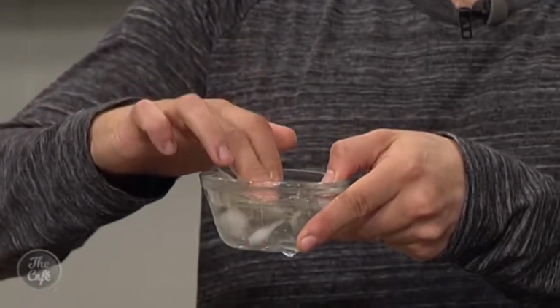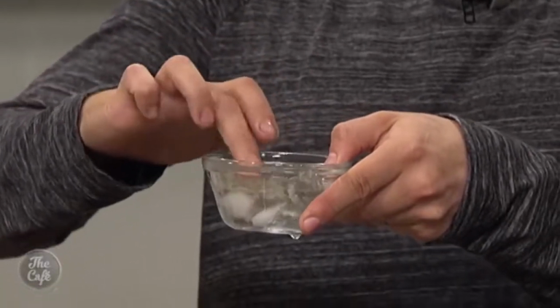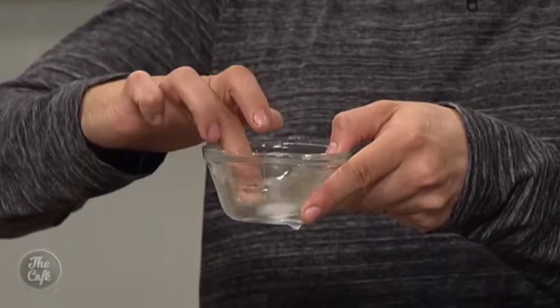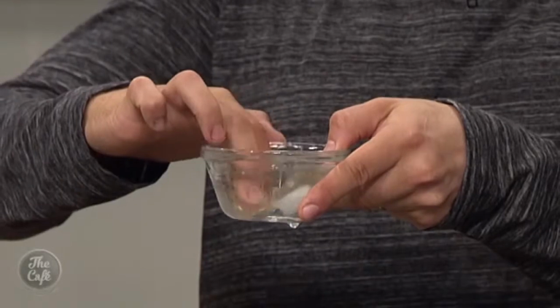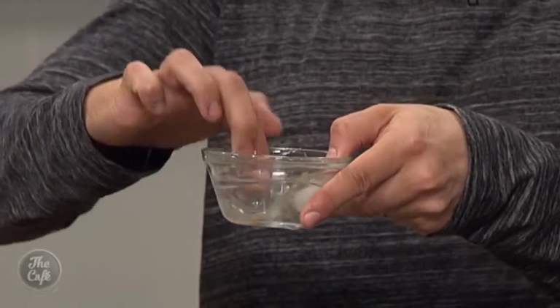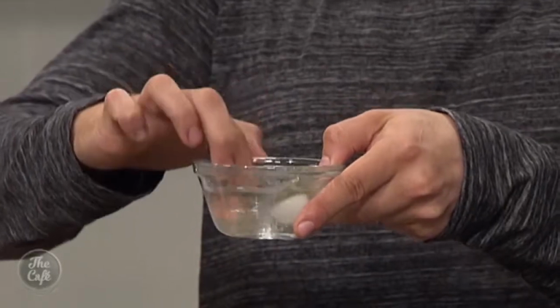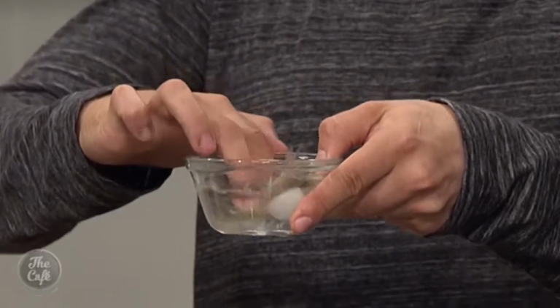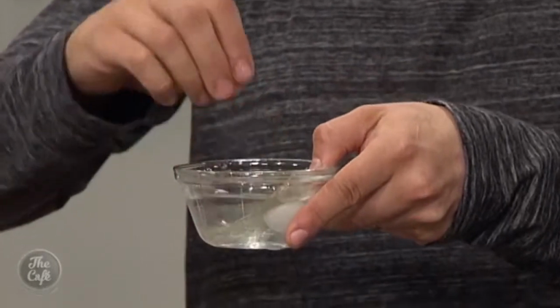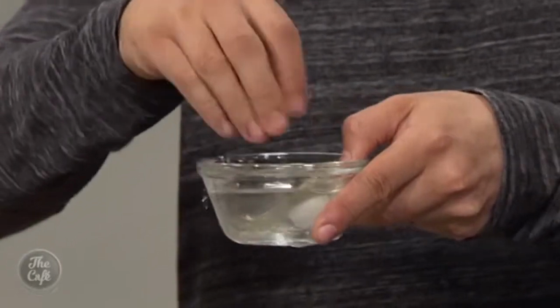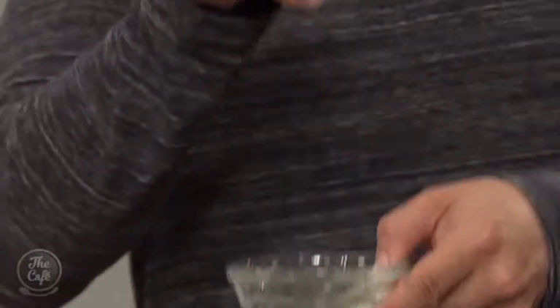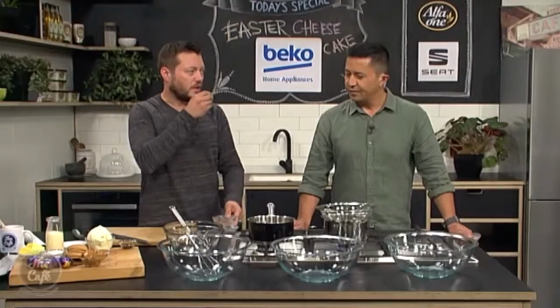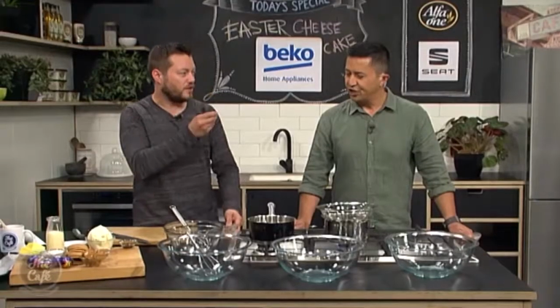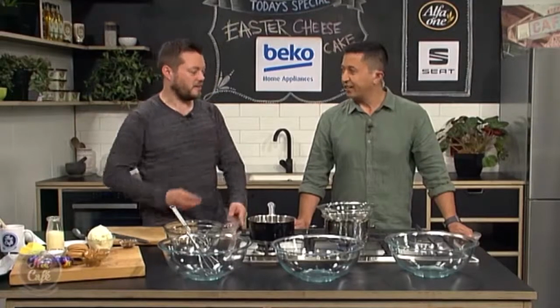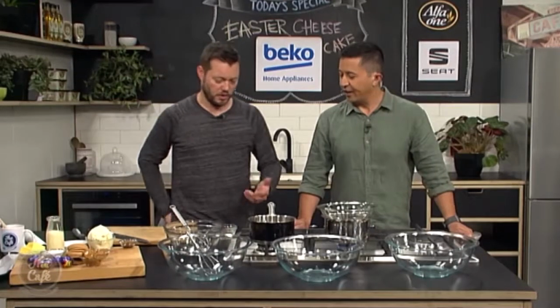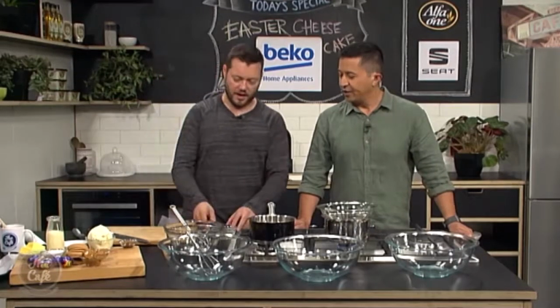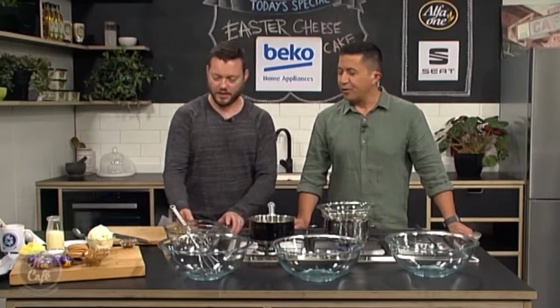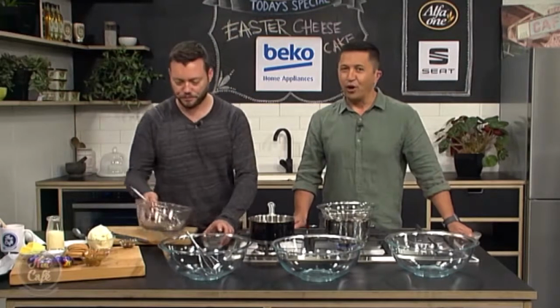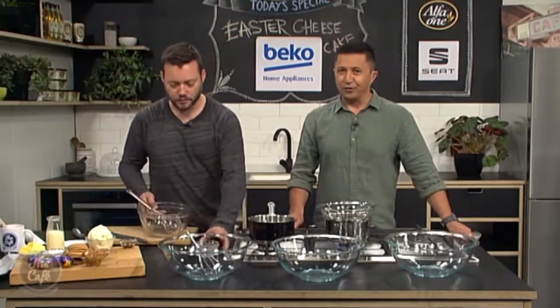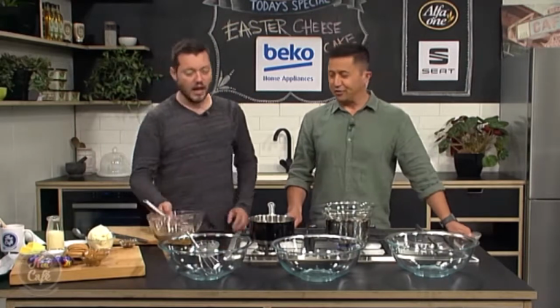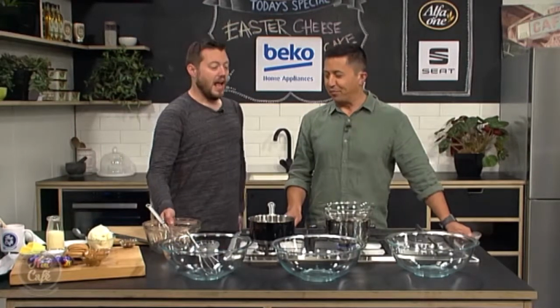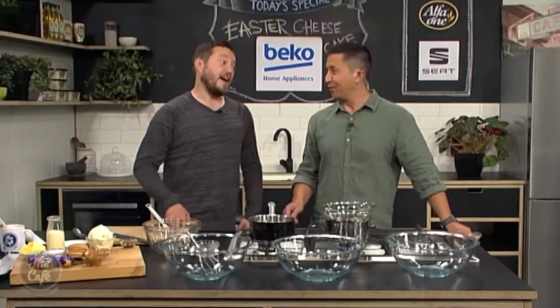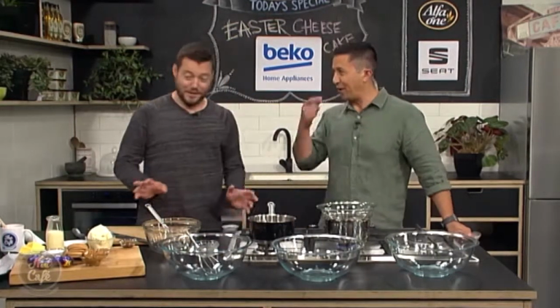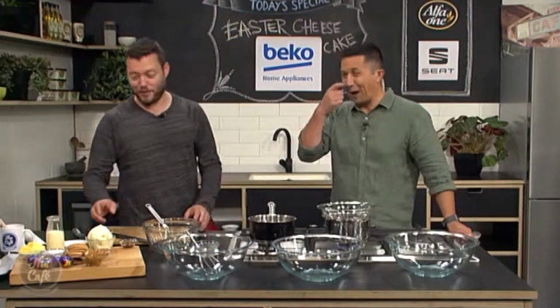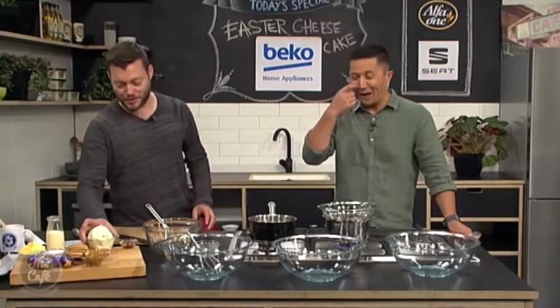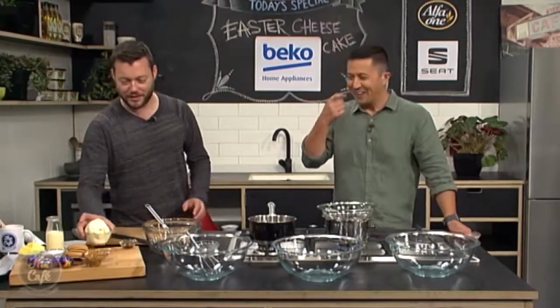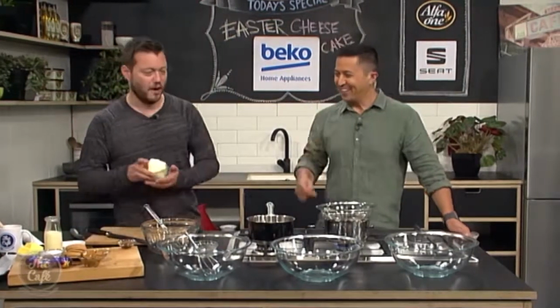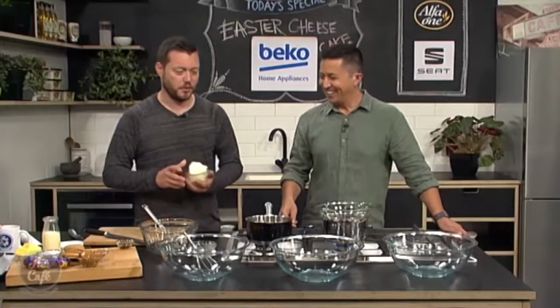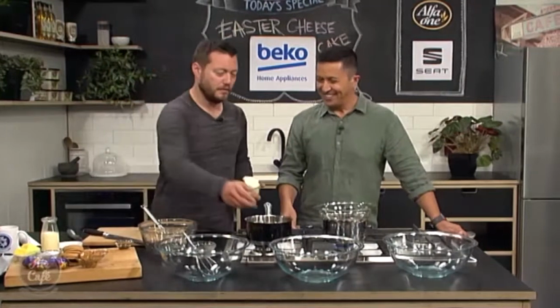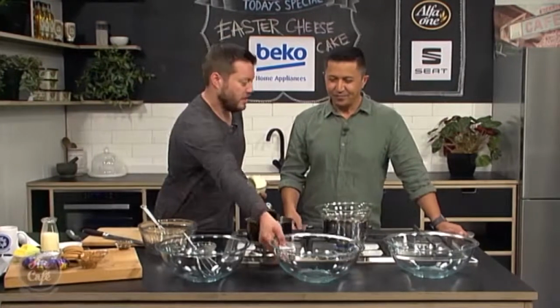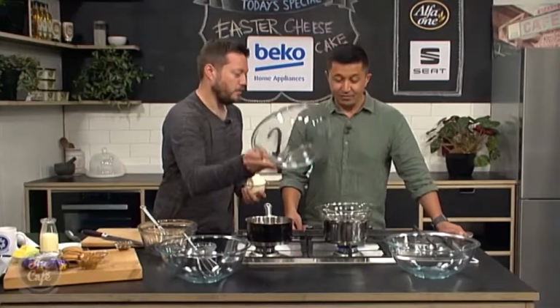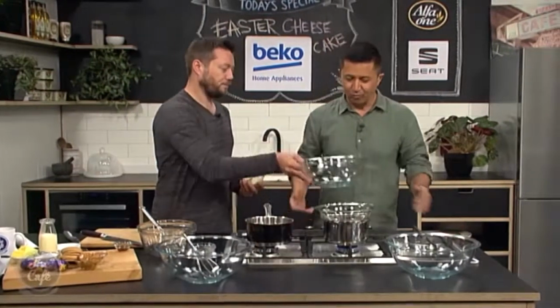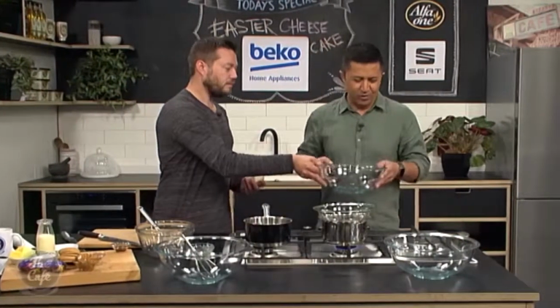The gelatin leaves are really hard when you buy them — they're dehydrated. Just put them in cold water and they'll go soft. Then you put them in hot water and they'll dissolve. Don't put them straight into hot water from dry, otherwise you won't have anything.